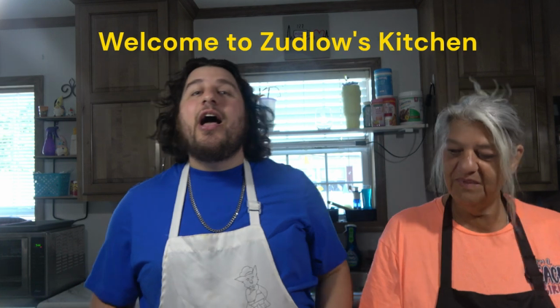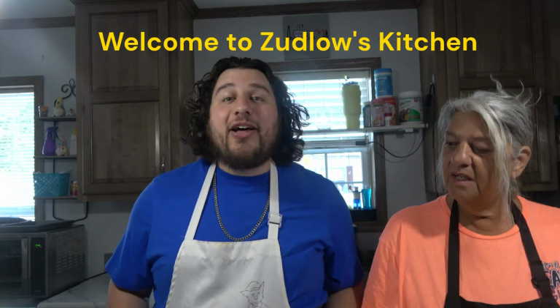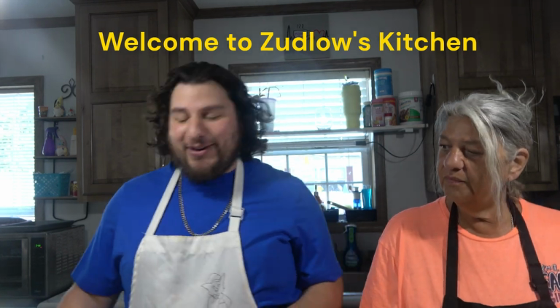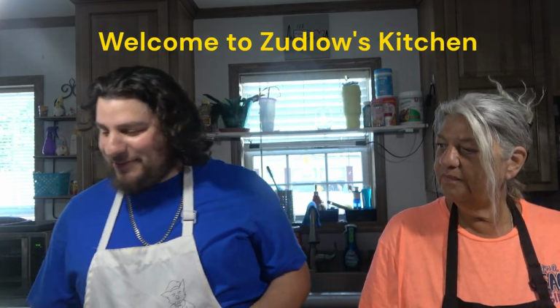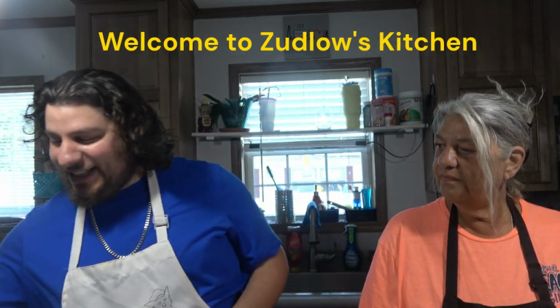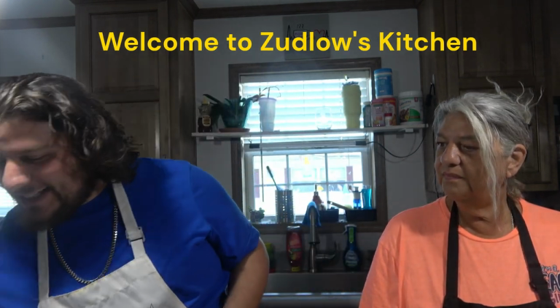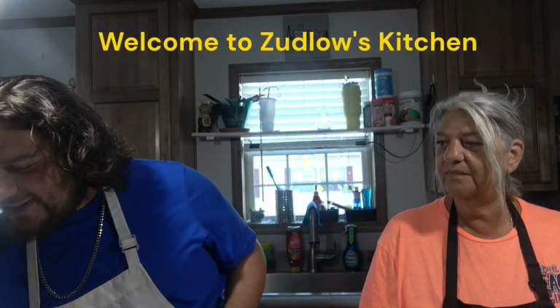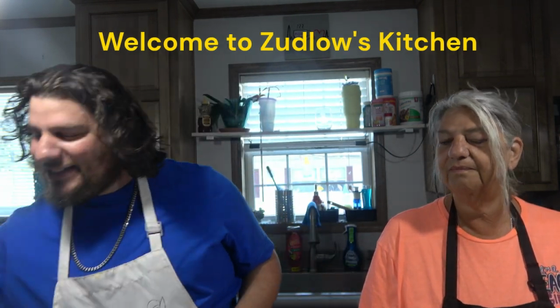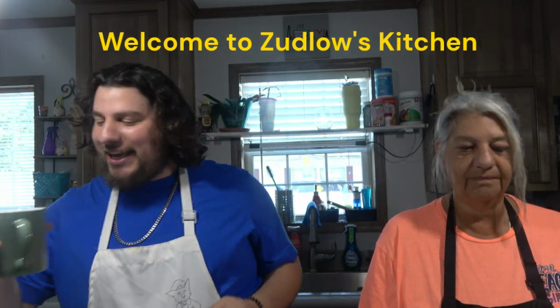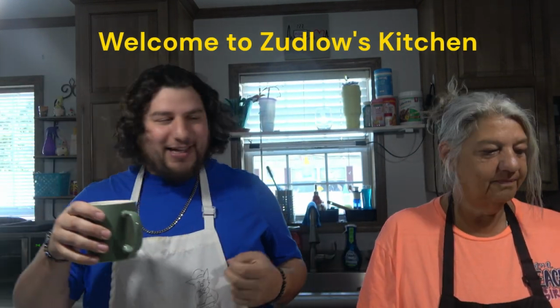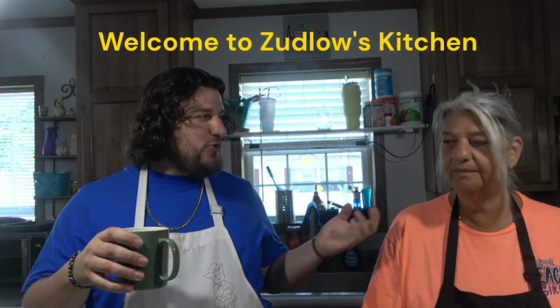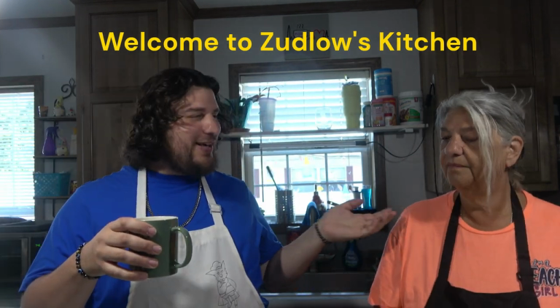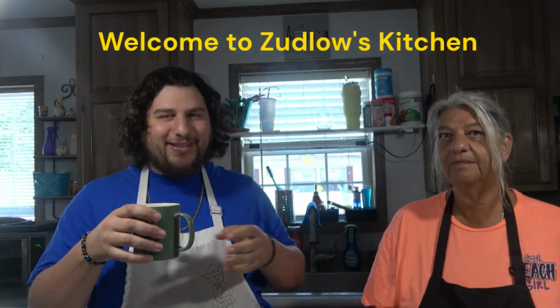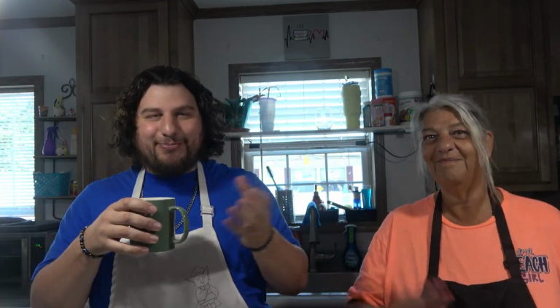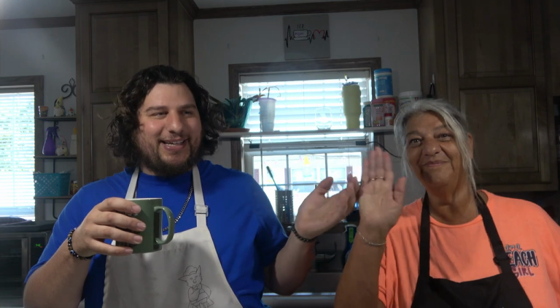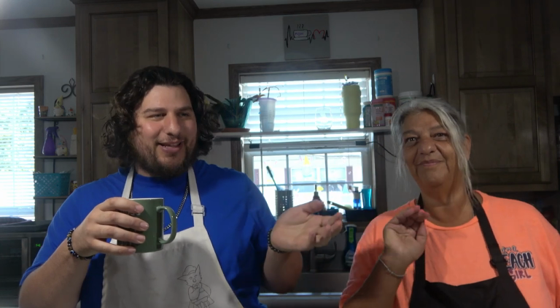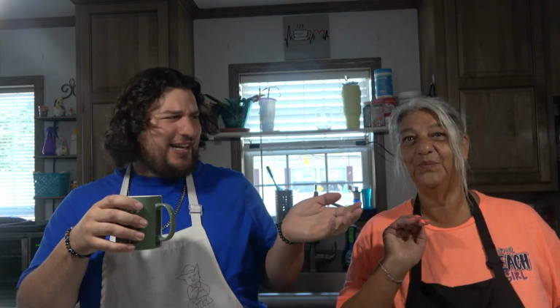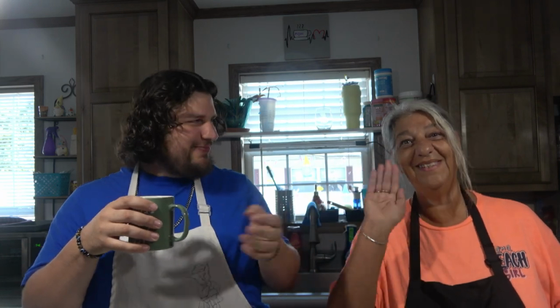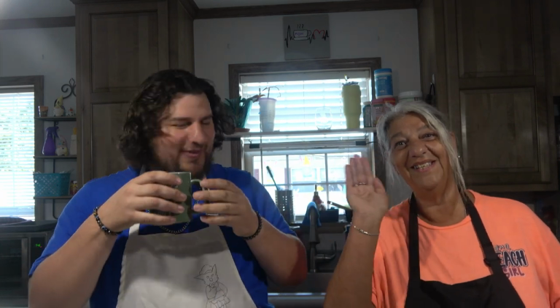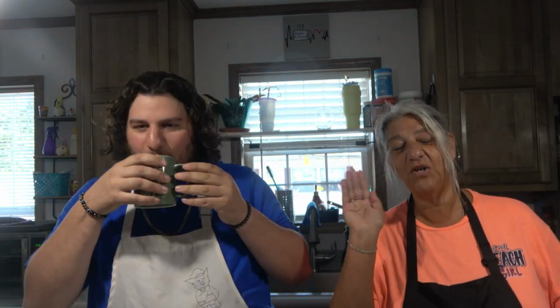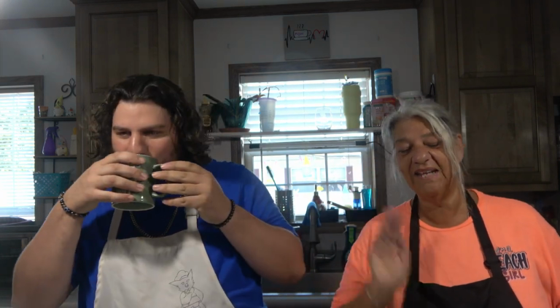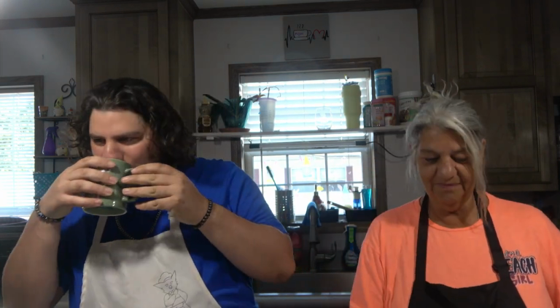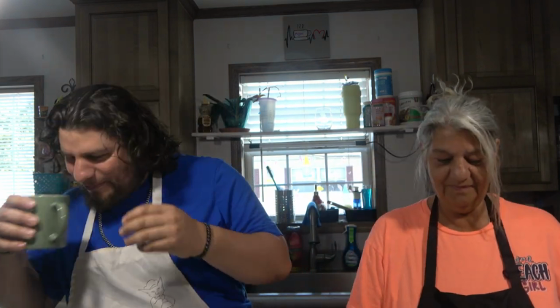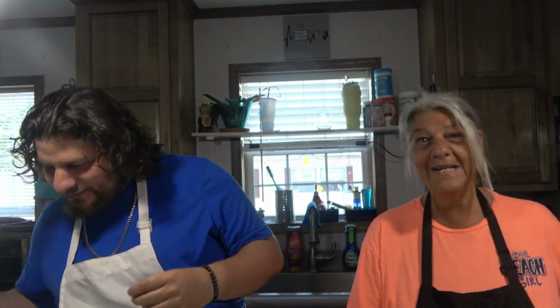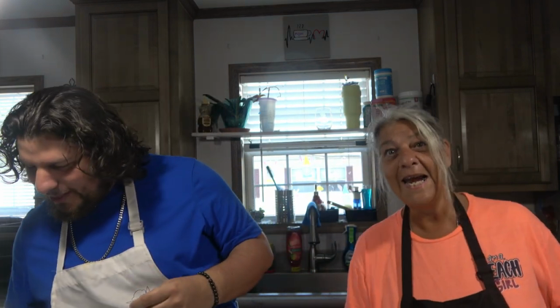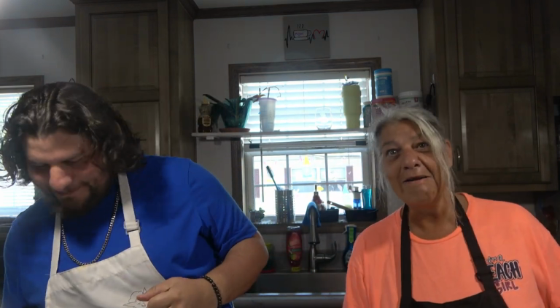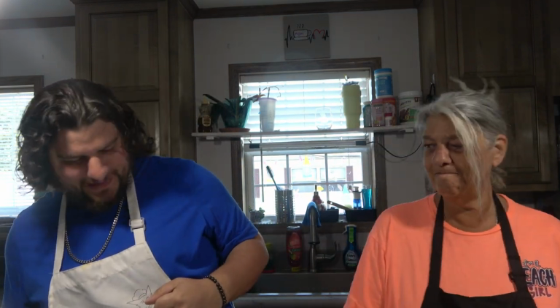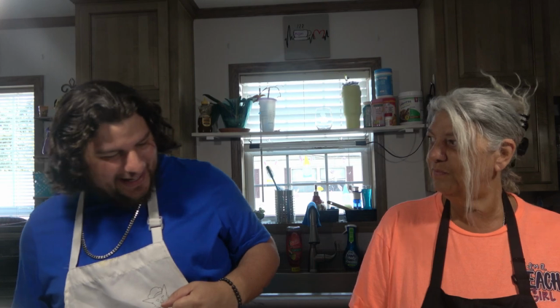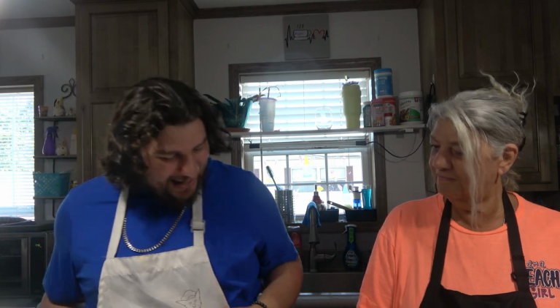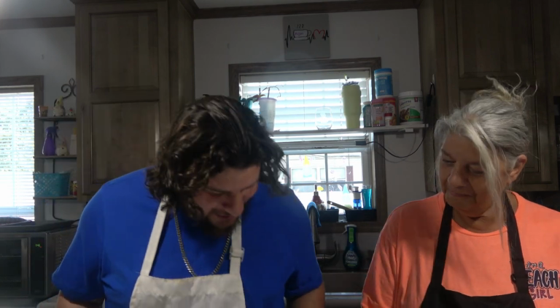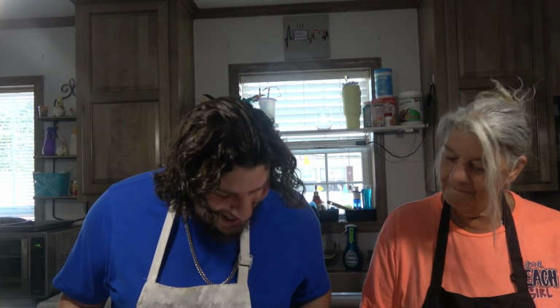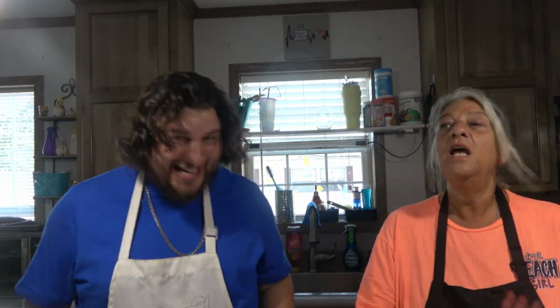Hello everyone and welcome to Zublow's Kitchen. Today I'm joined by Nina. Morning, Nina here. And what are we doing today, Nina?